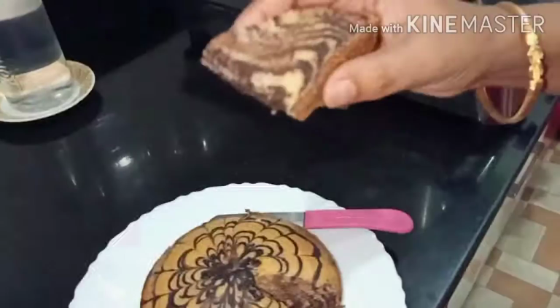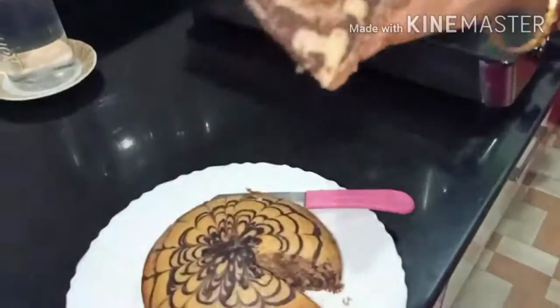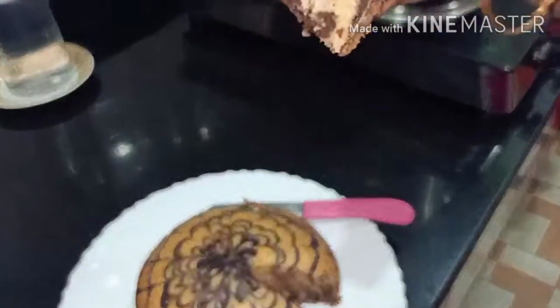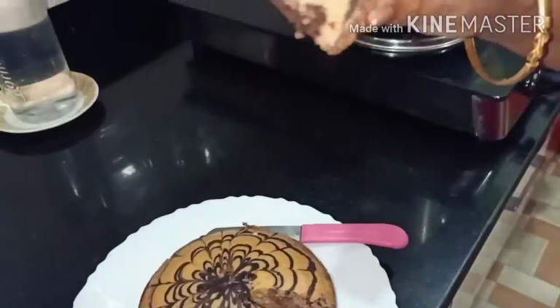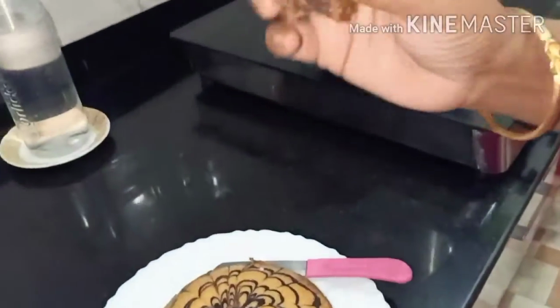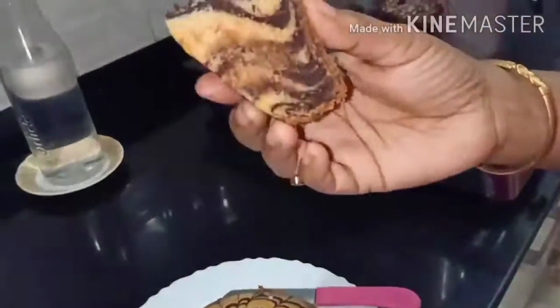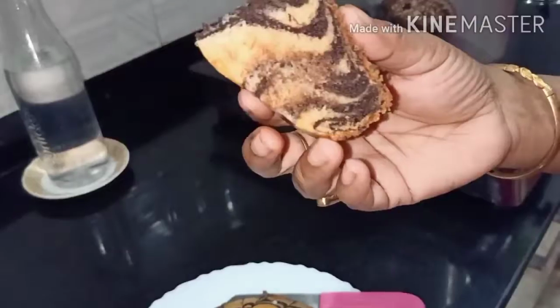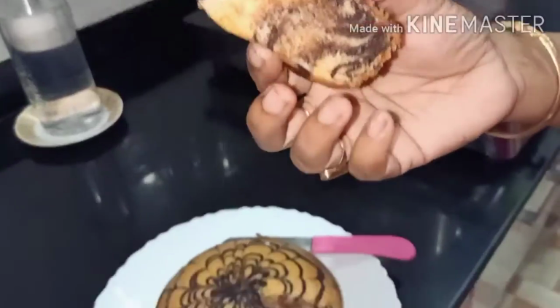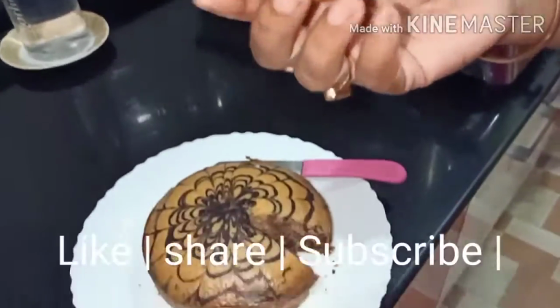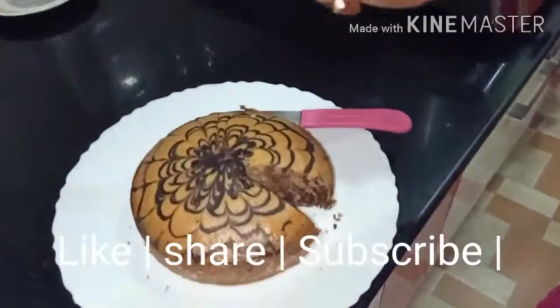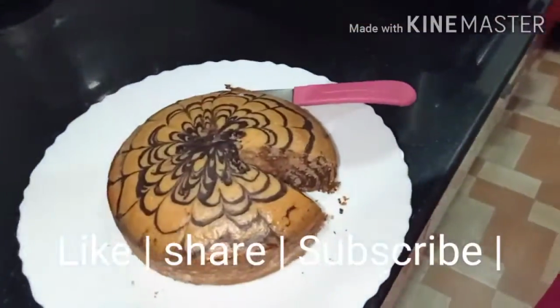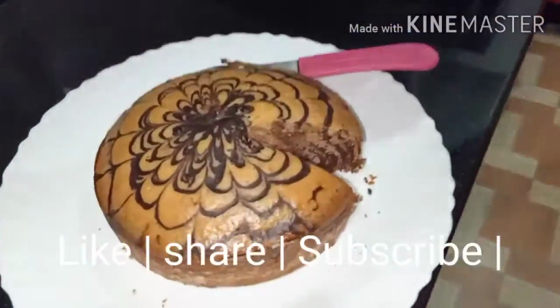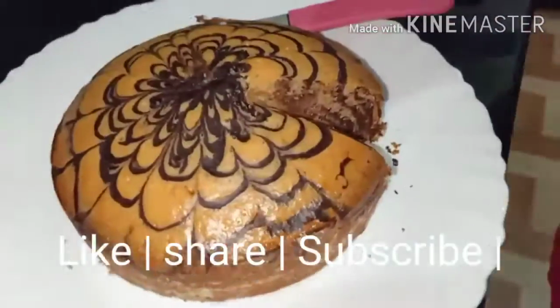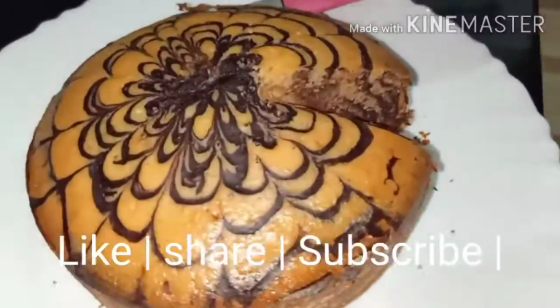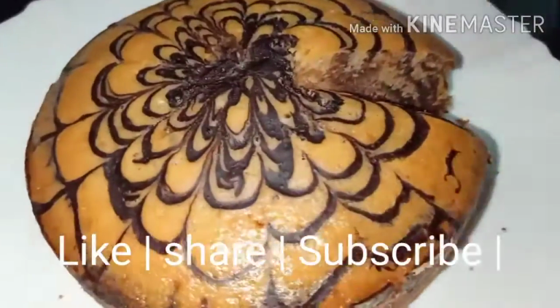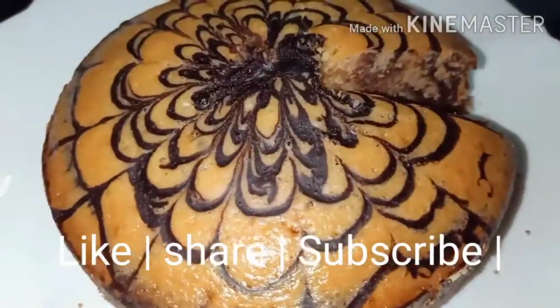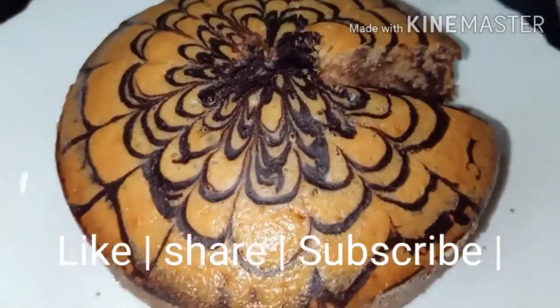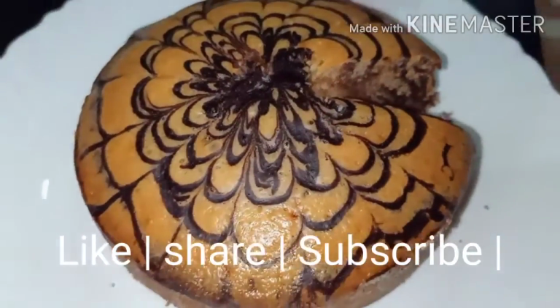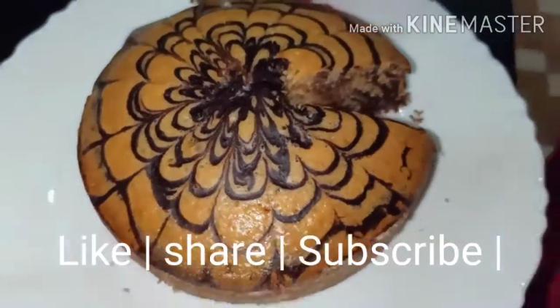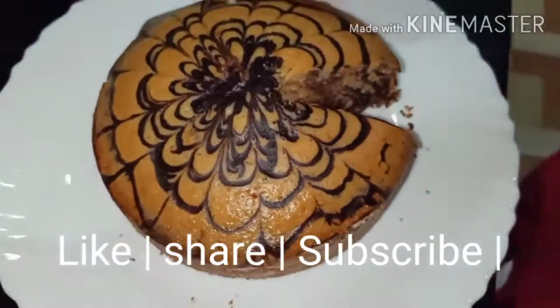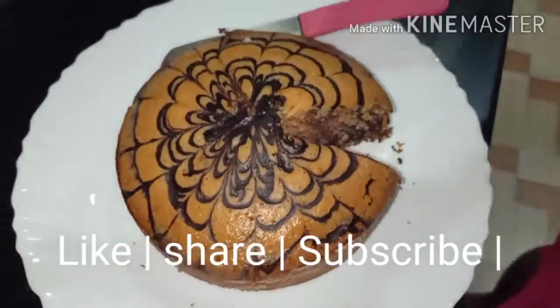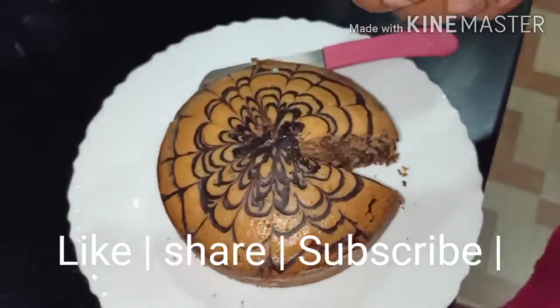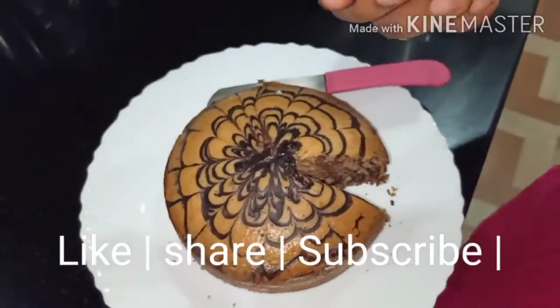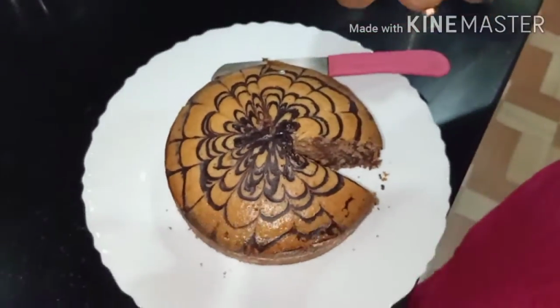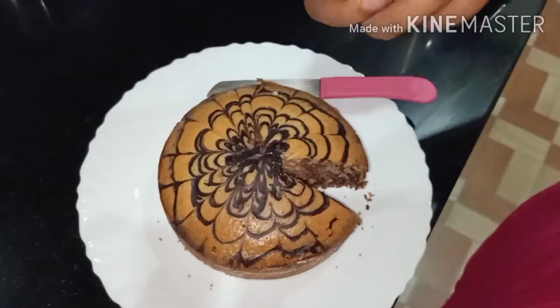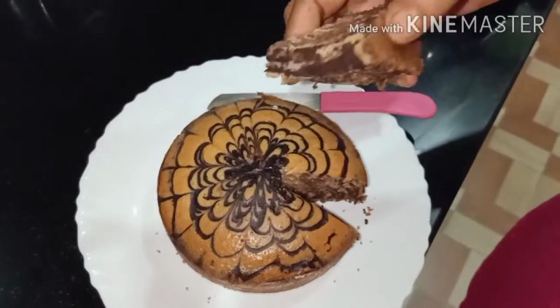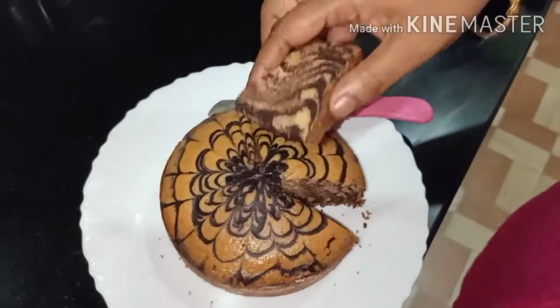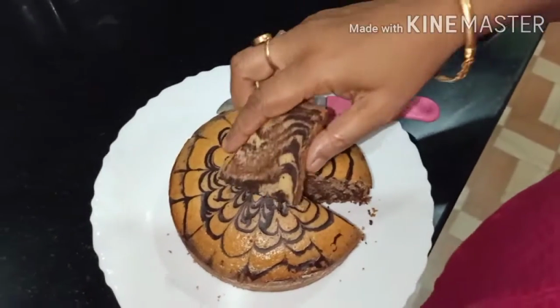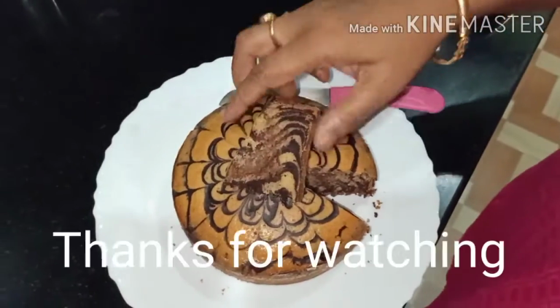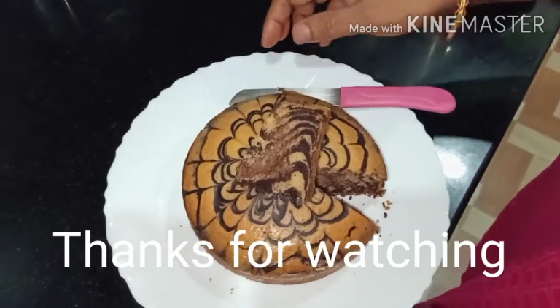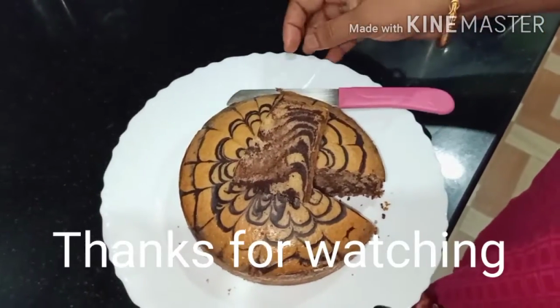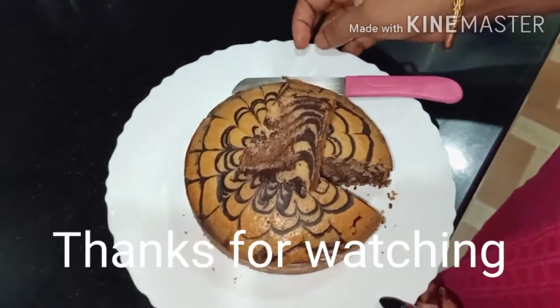This is how we make our own food. If you like, comment, like, share, and subscribe. I'll see you in the next video.